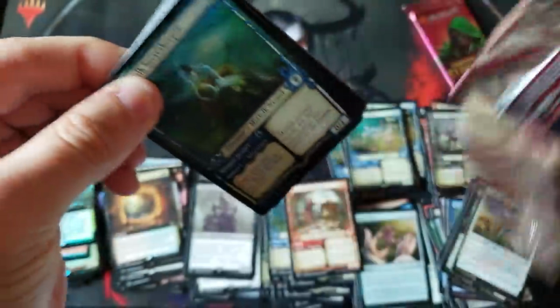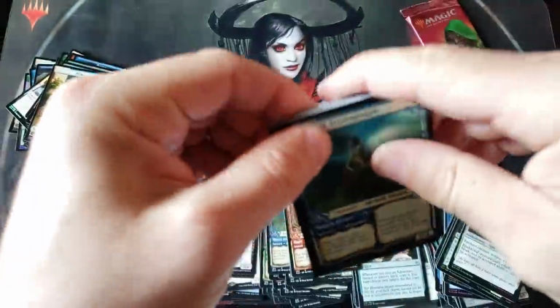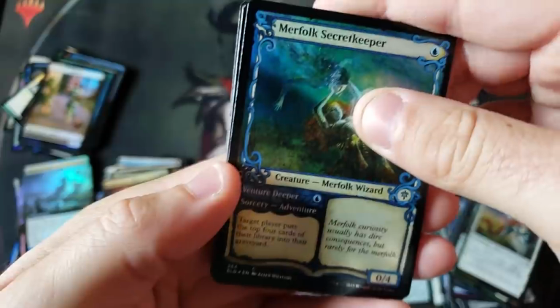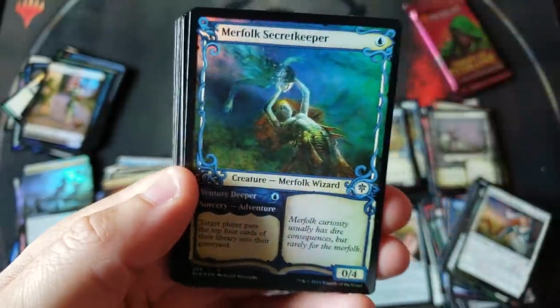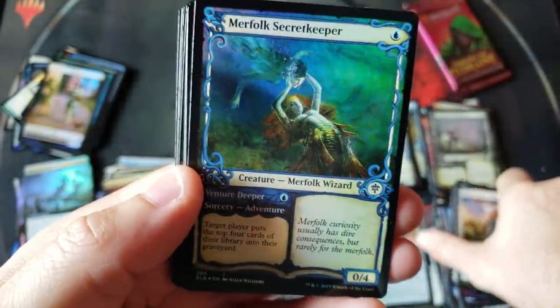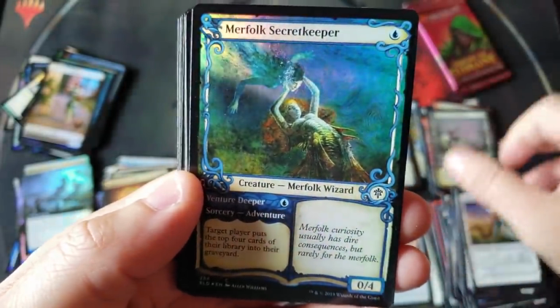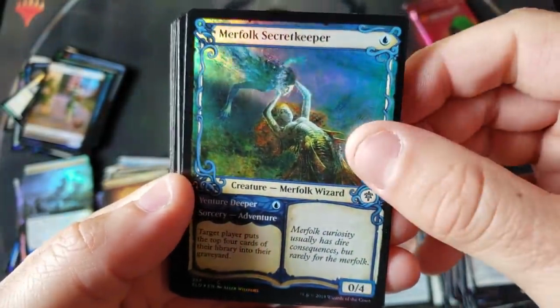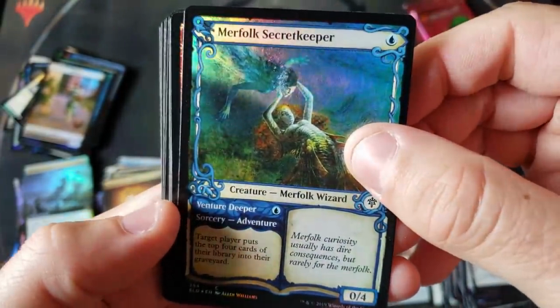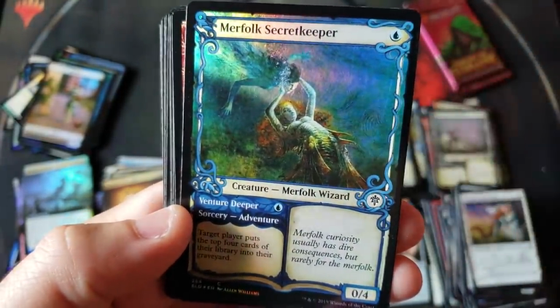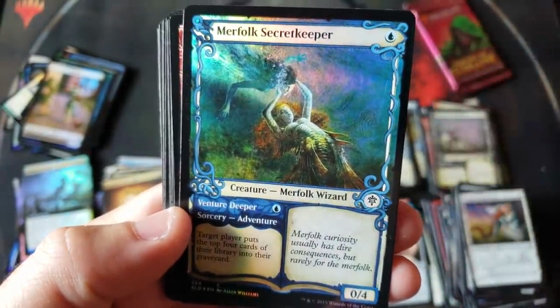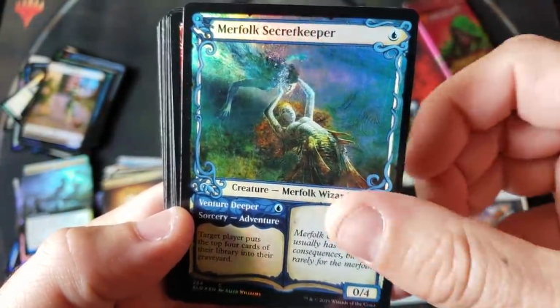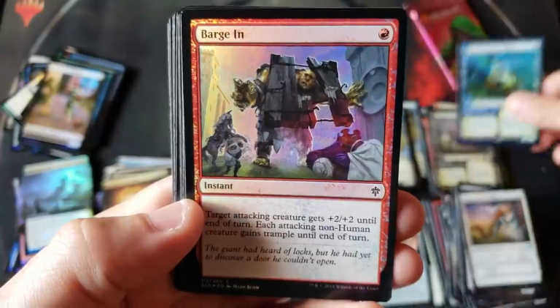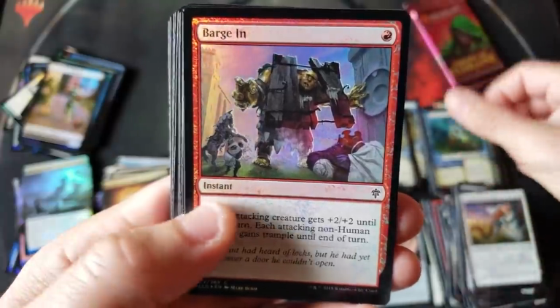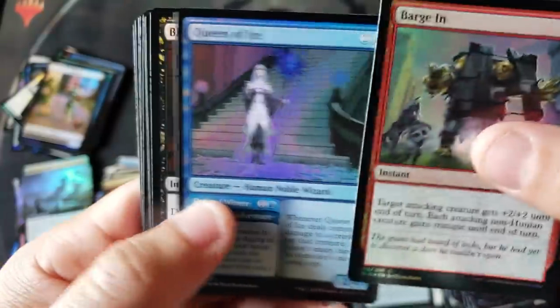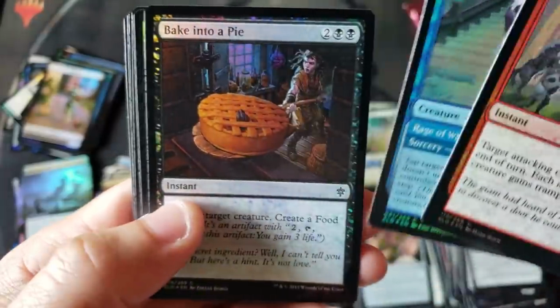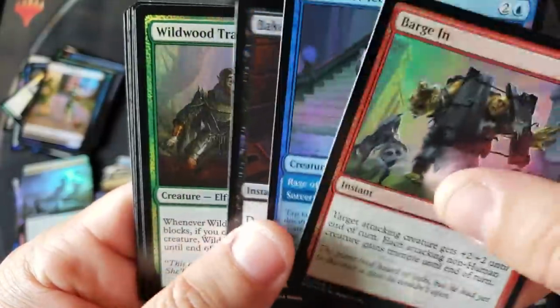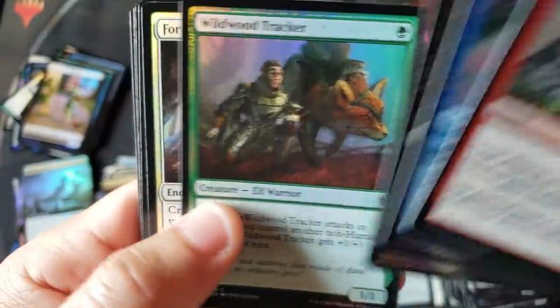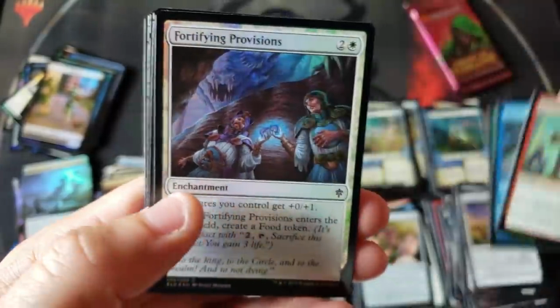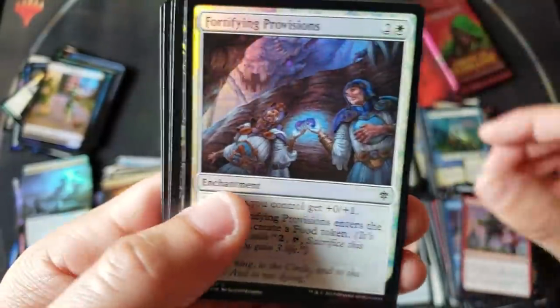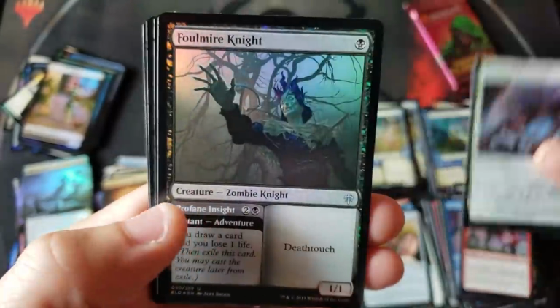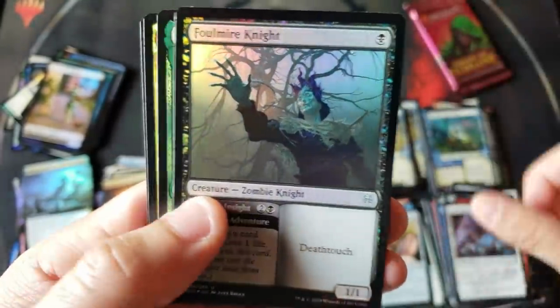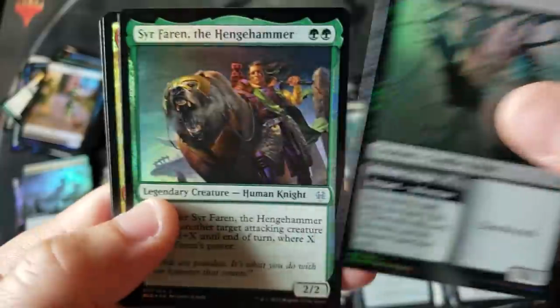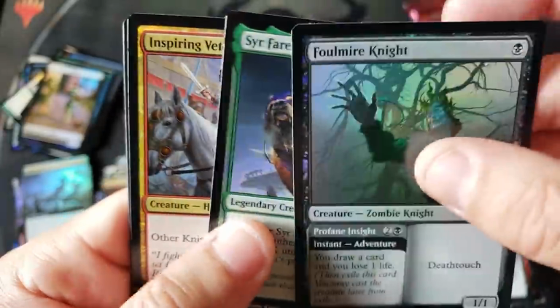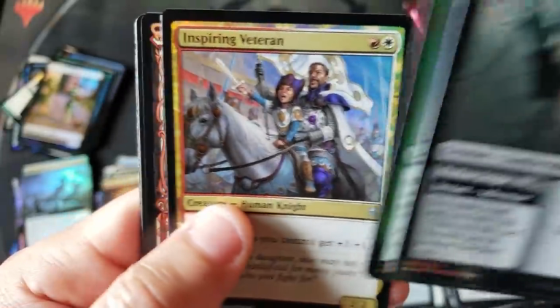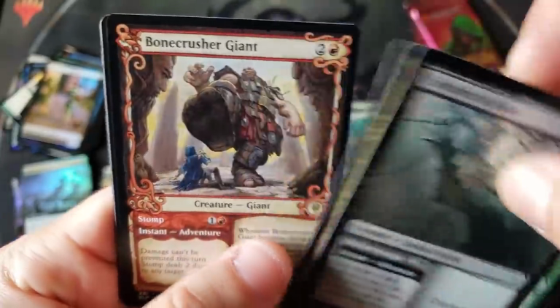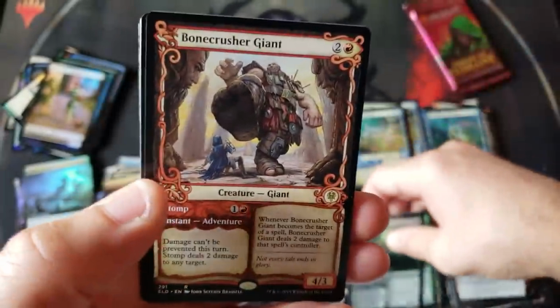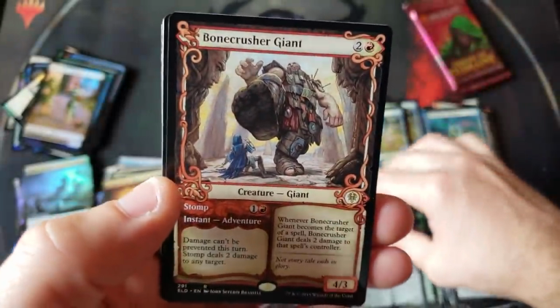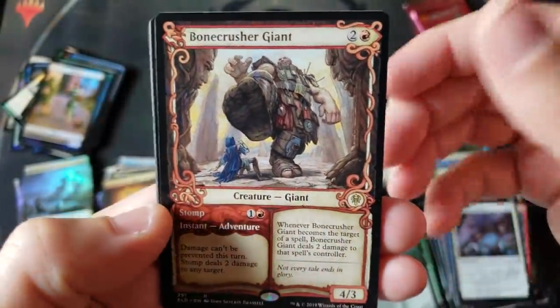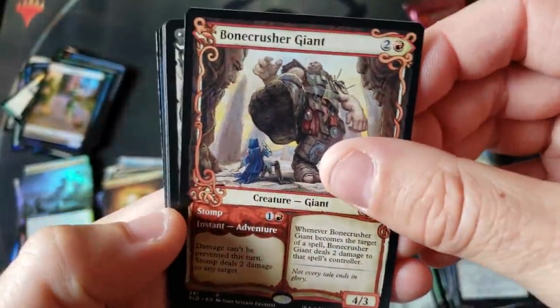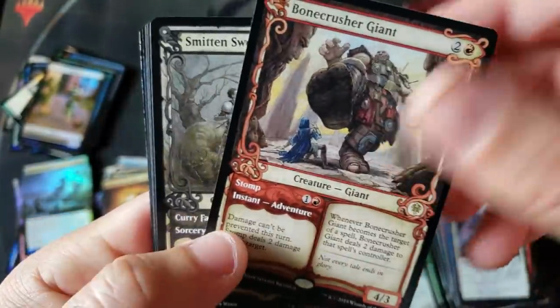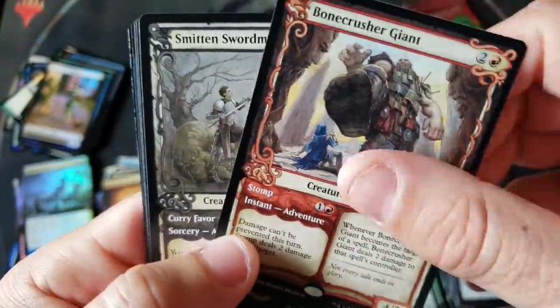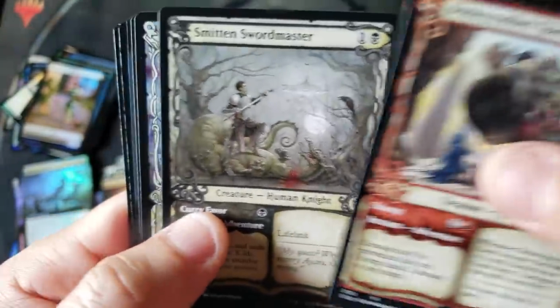There's definitely a gamble if you're only opening a pack or two, or you just get one buy-a-box promo type thing. Yeah, there's definitely major volatility doing that versus opening a whole box, because of the risk and the swings. We got a Bonecrusher — a rare in the non-foil slot. A second rare — Mace of the Valiant — wow, we haven't gotten that this opening.